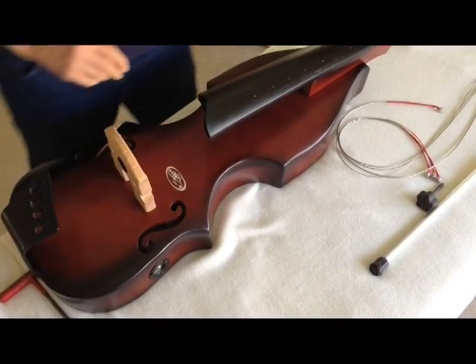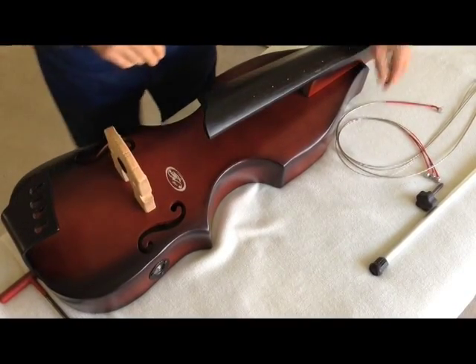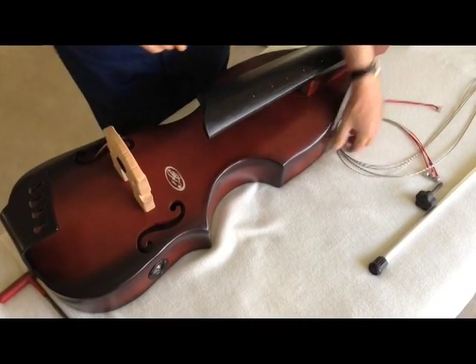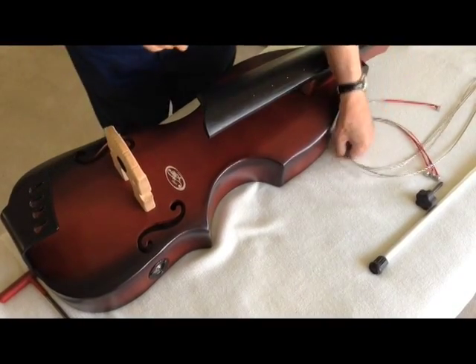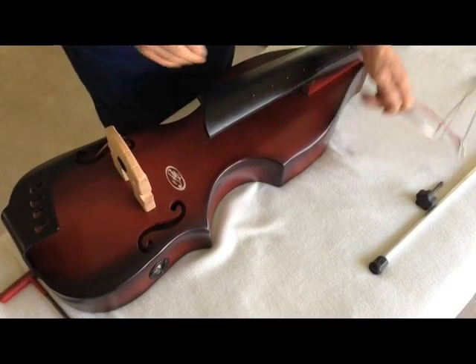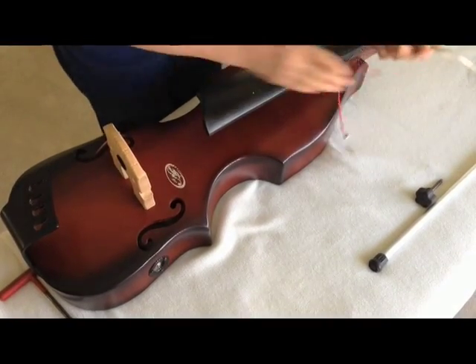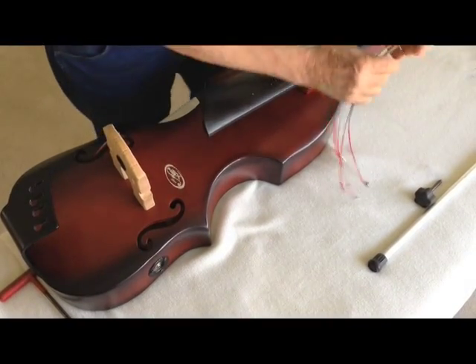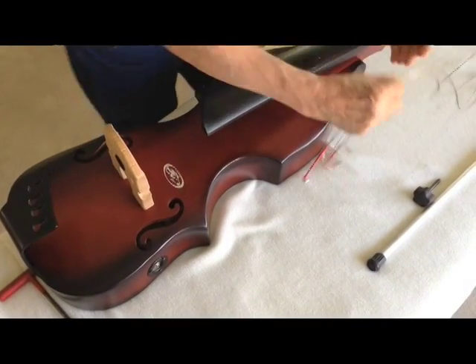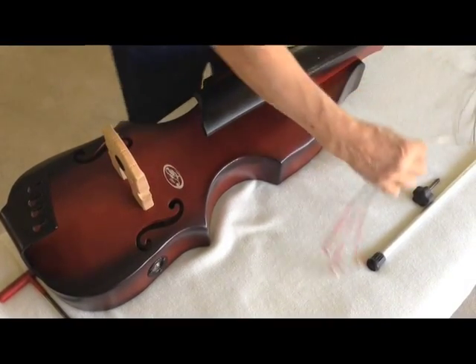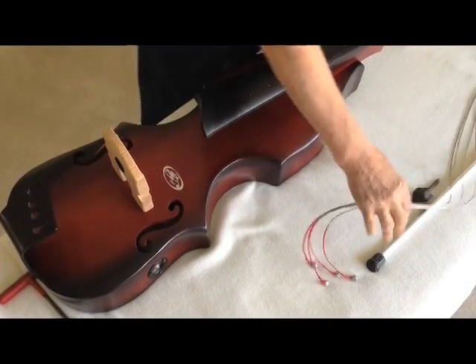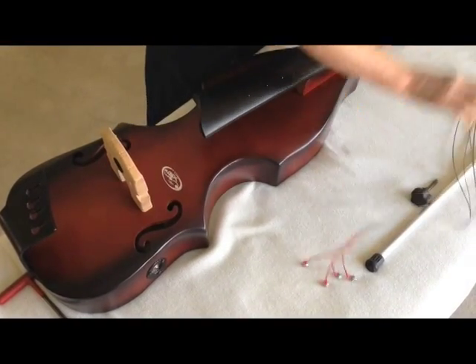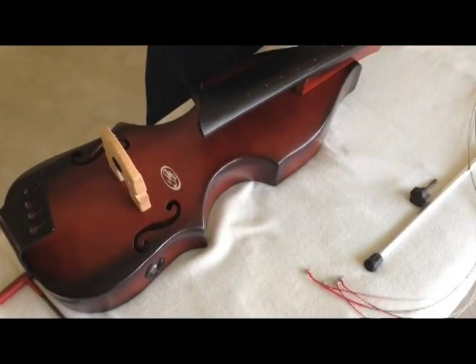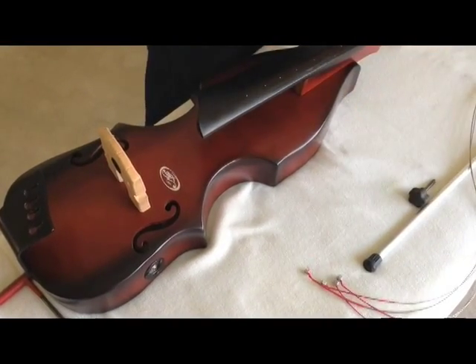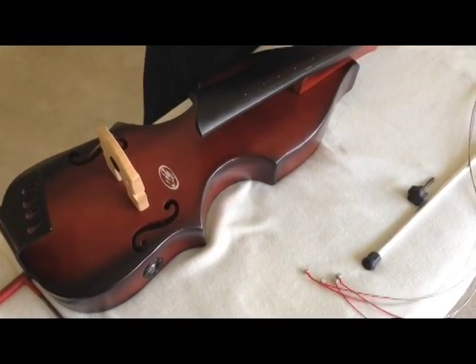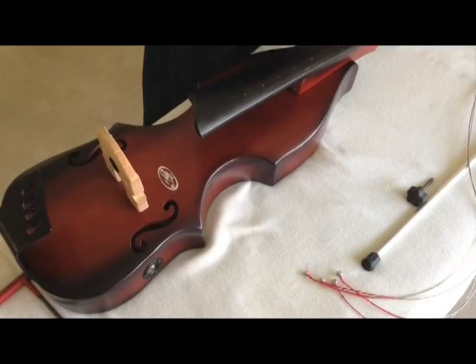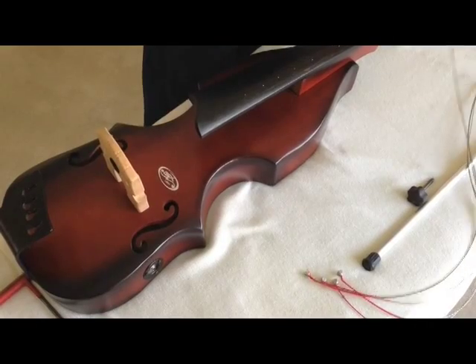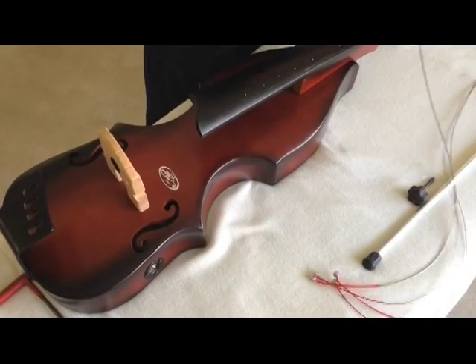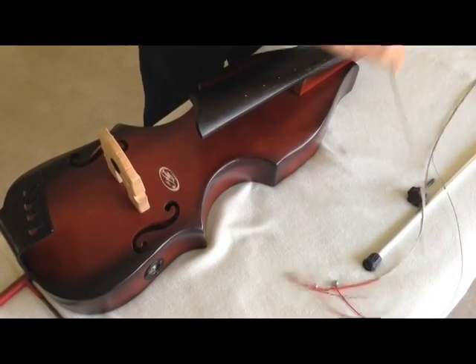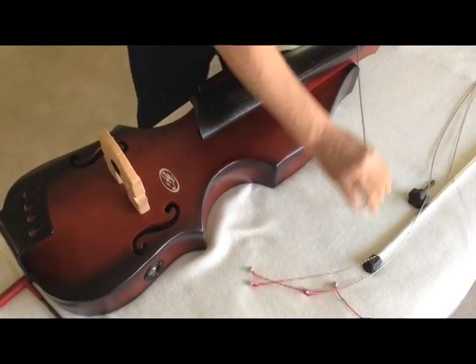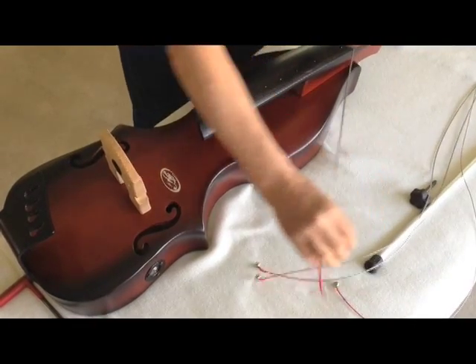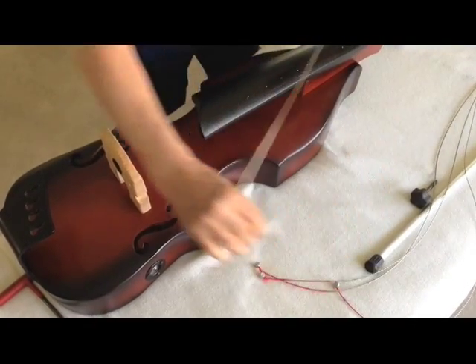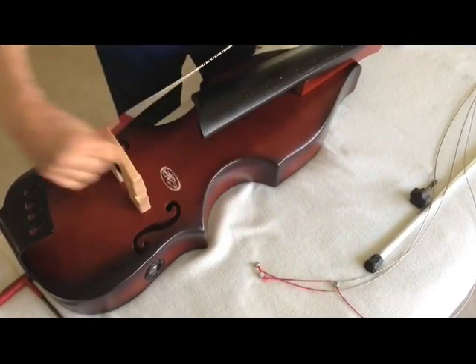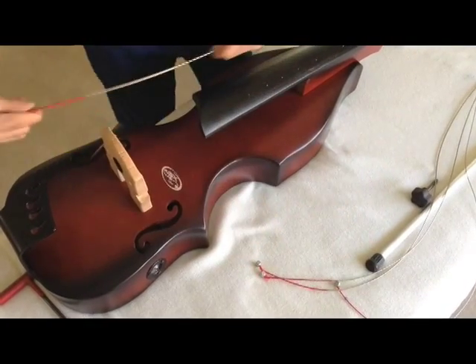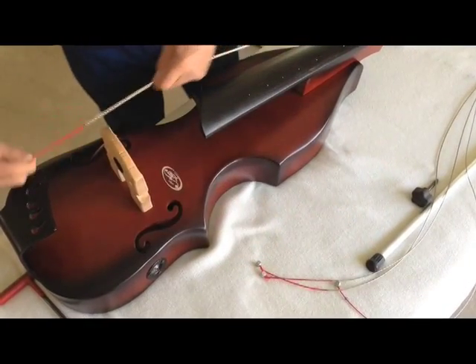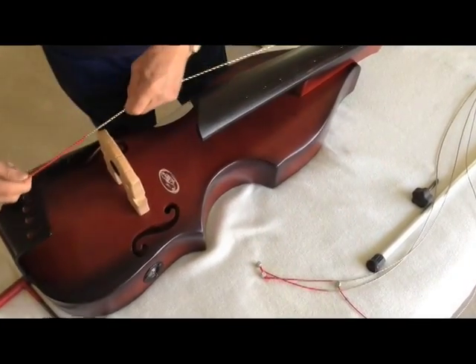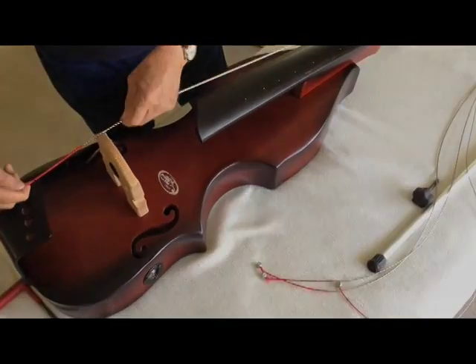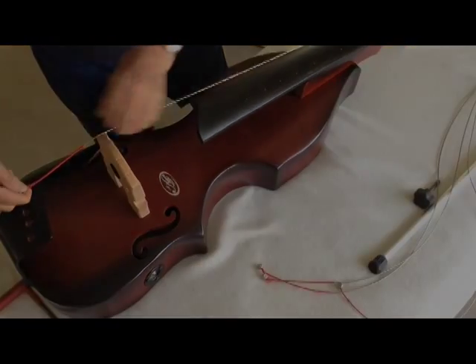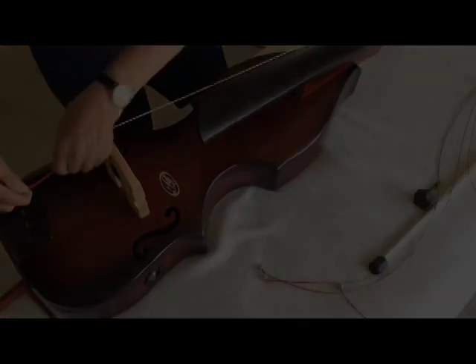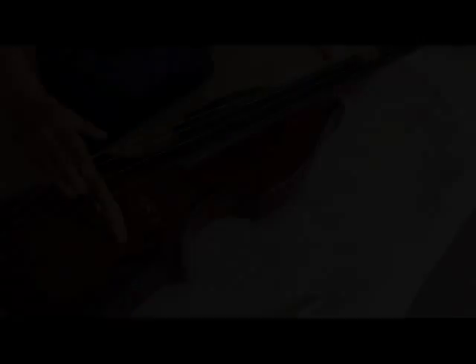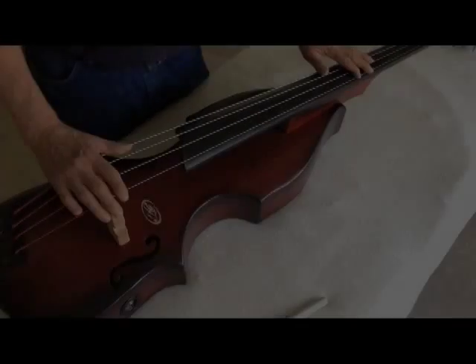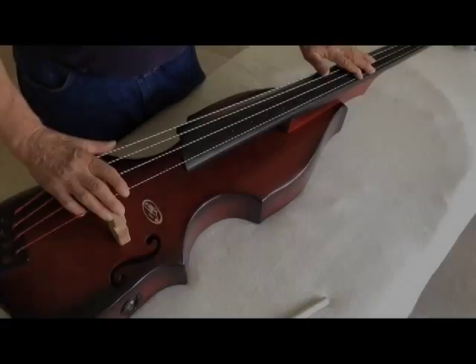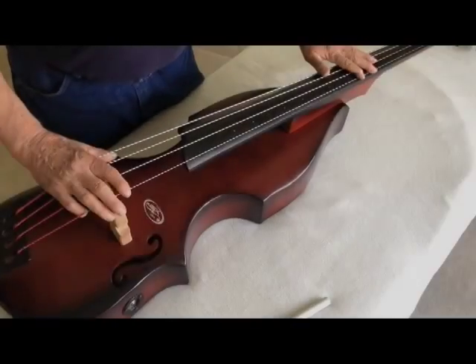Next, we're going to string it up. The strings are on.